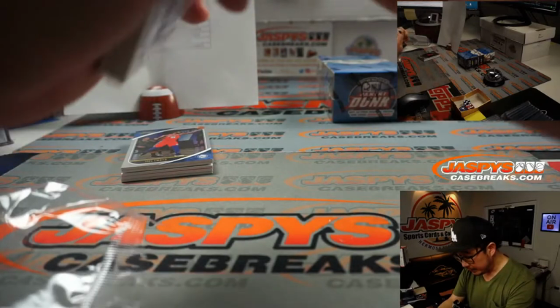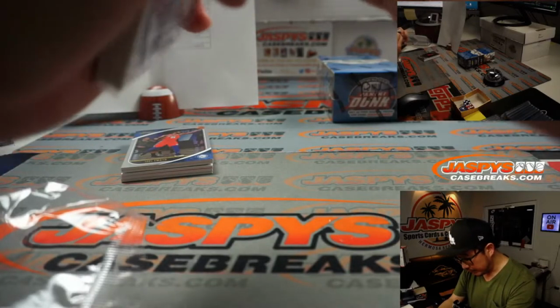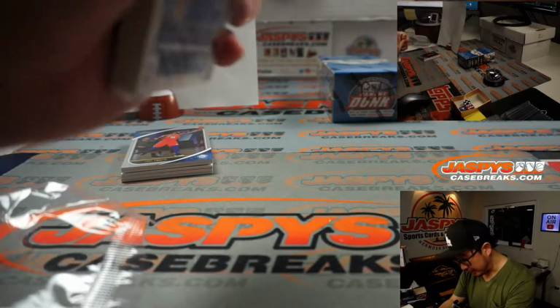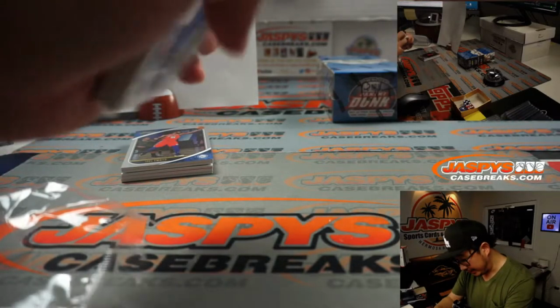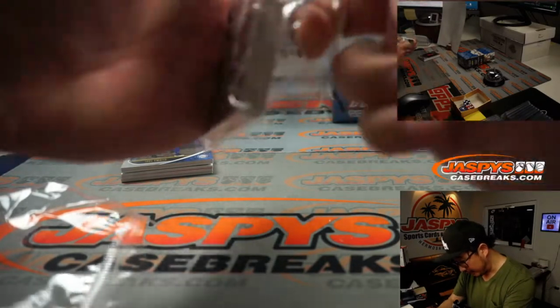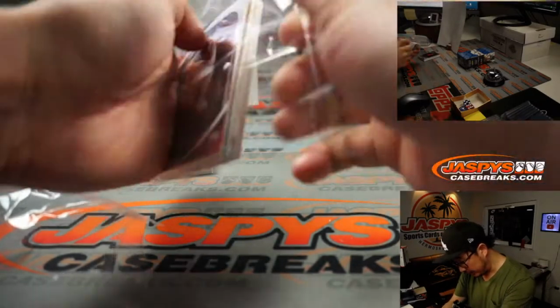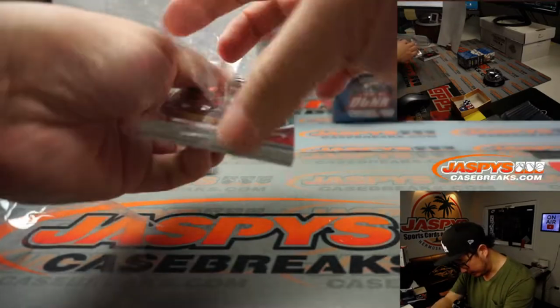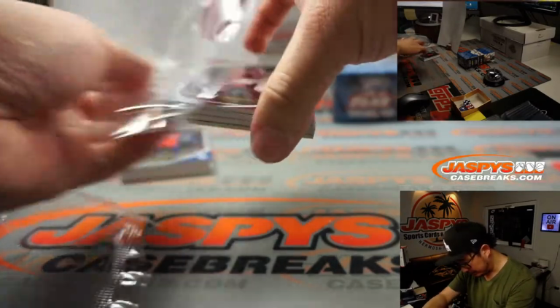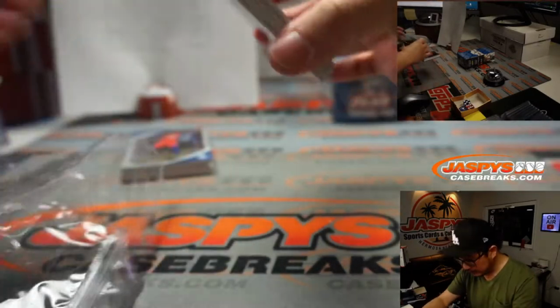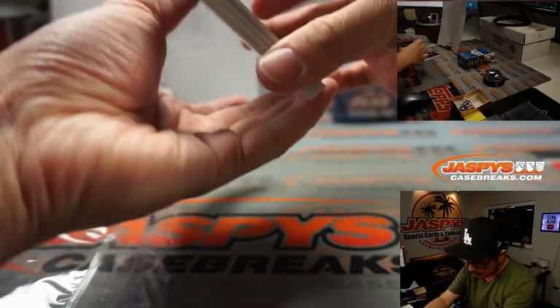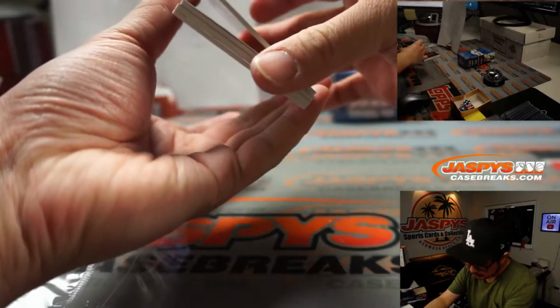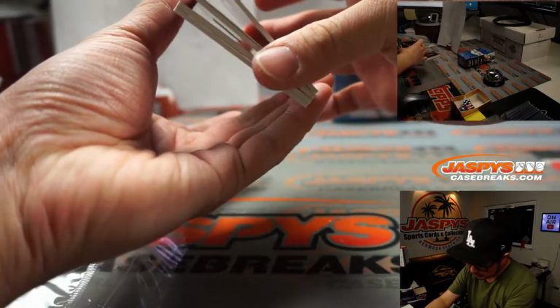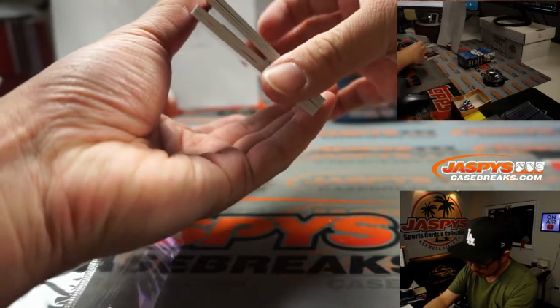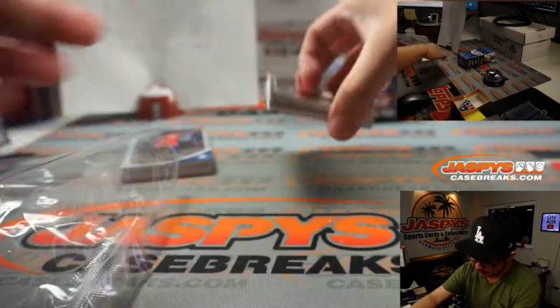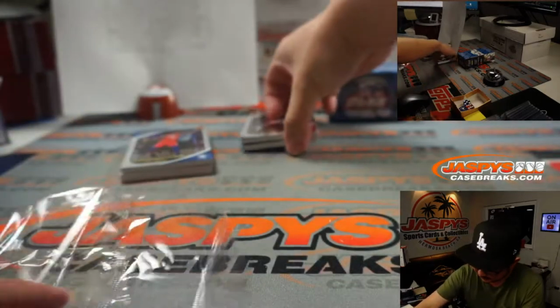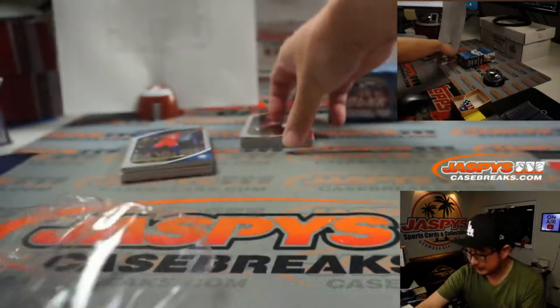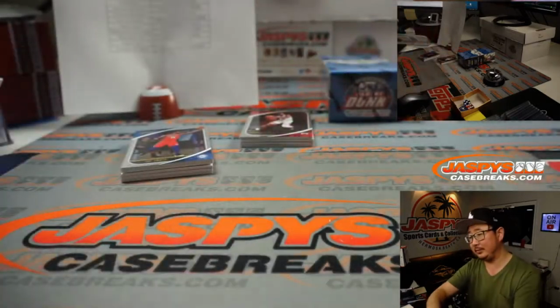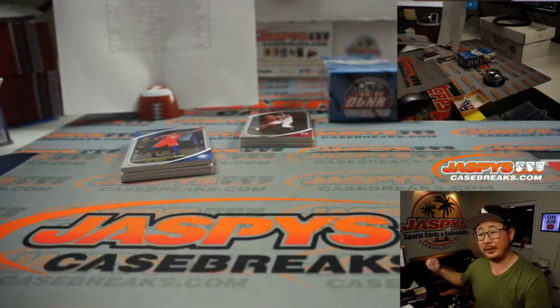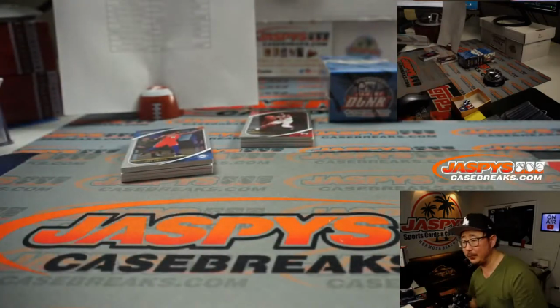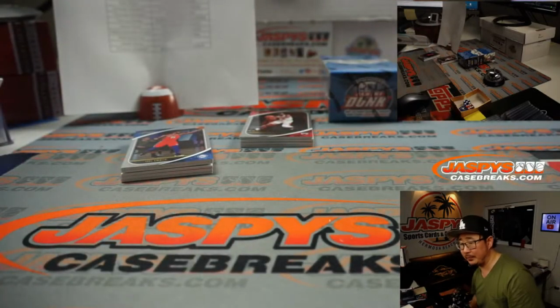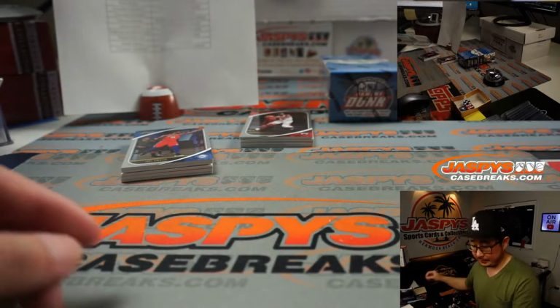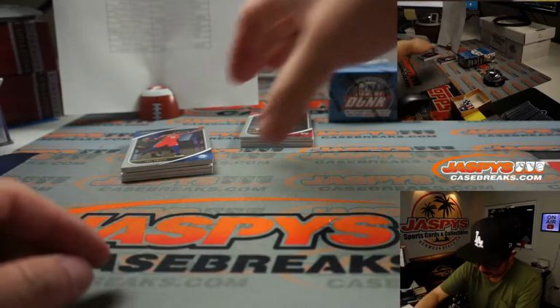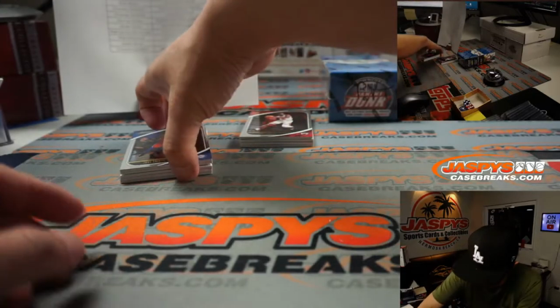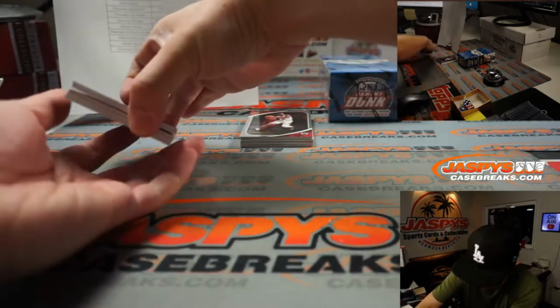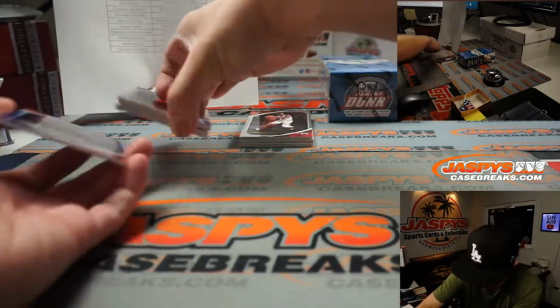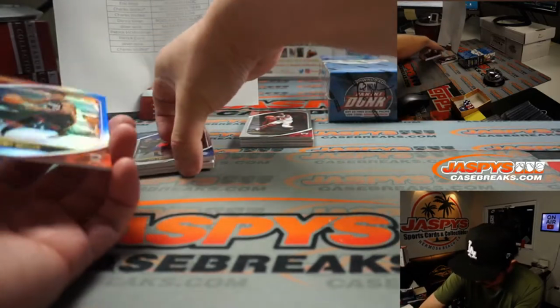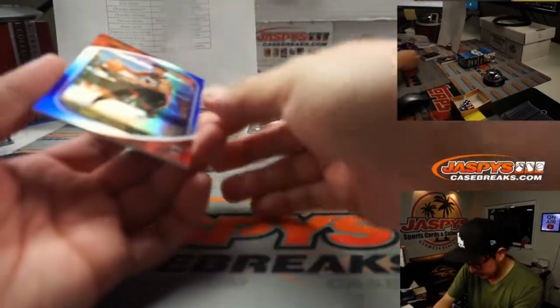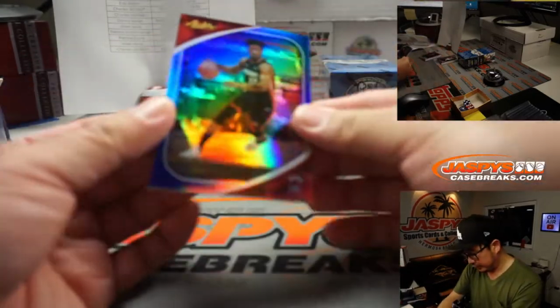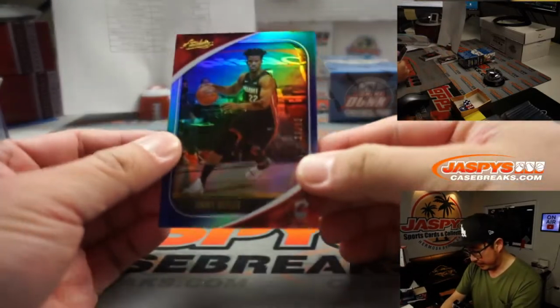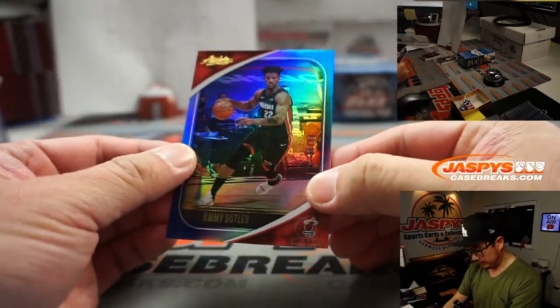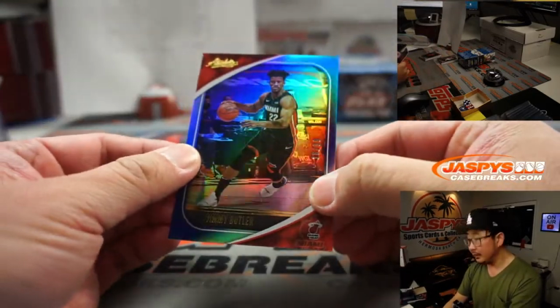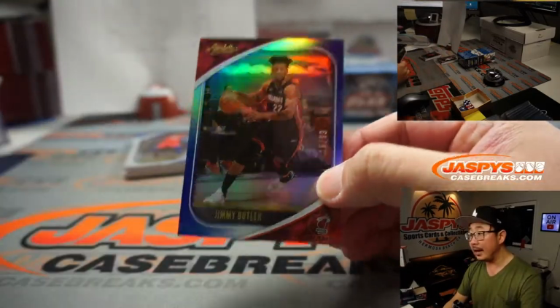Actually, I think I see a redemption in this pack here. Yeah, there it is — there you go. There's Jimmy Butler to 99.